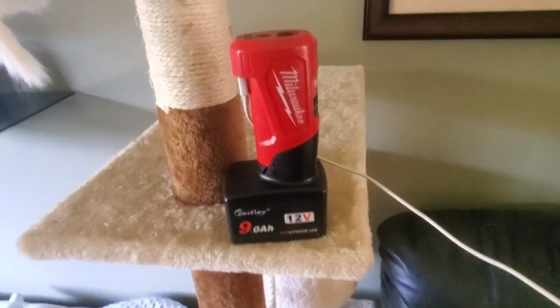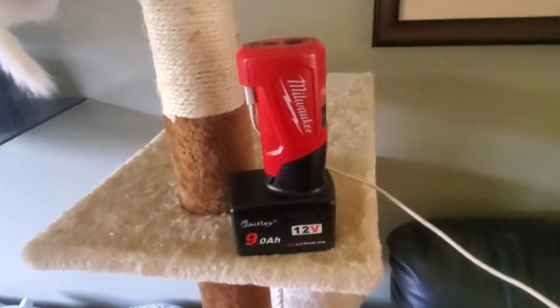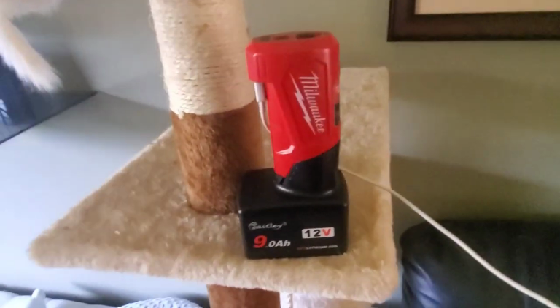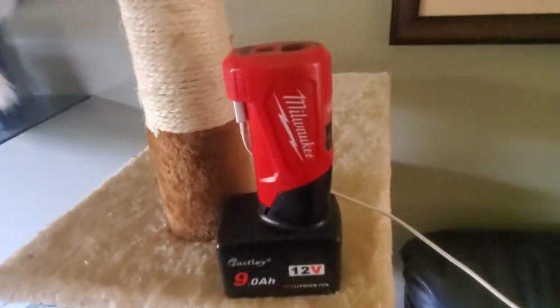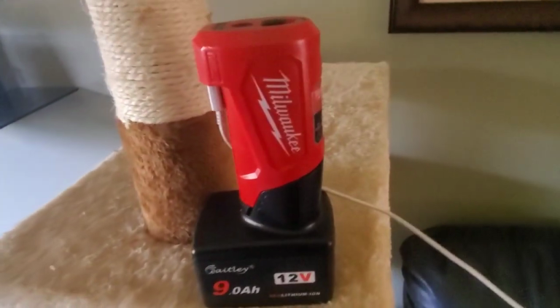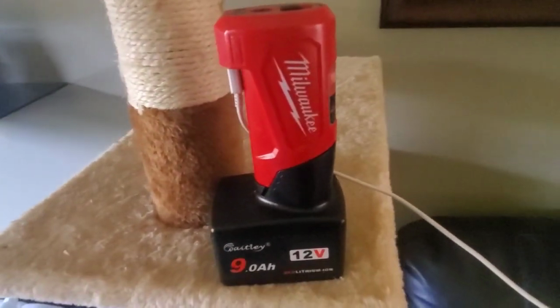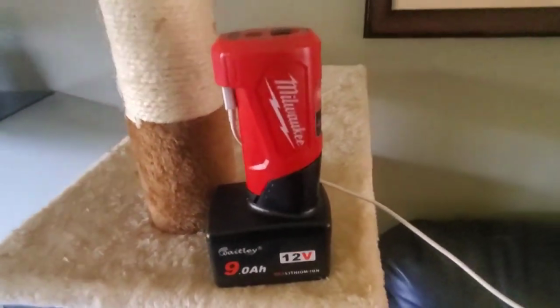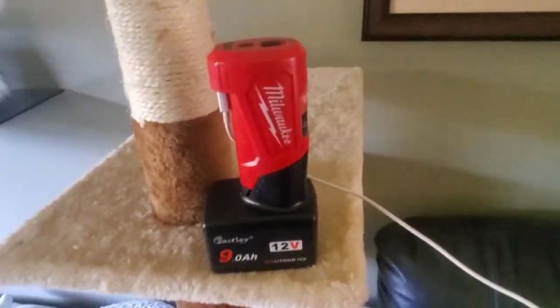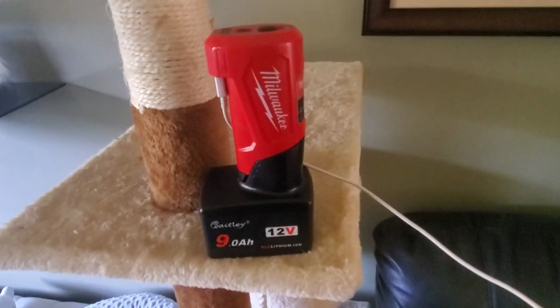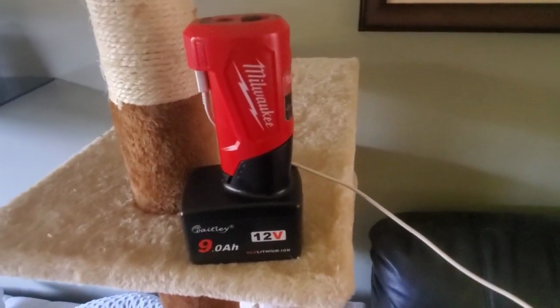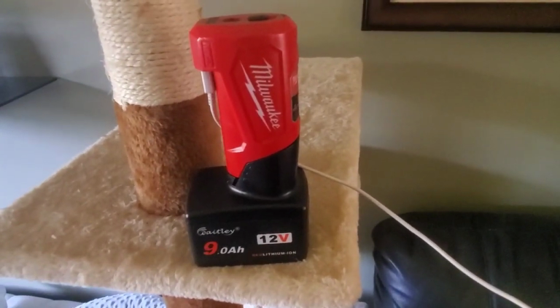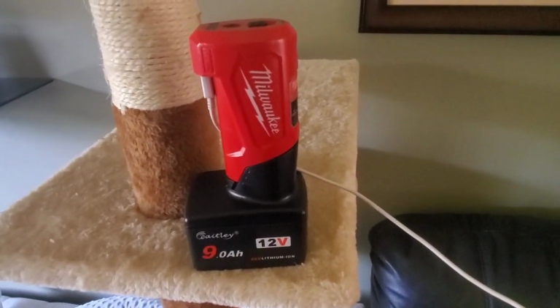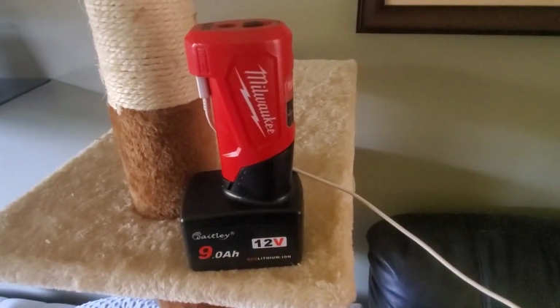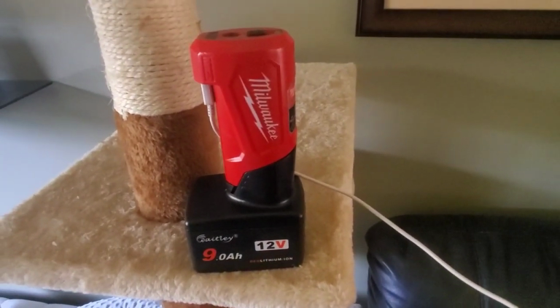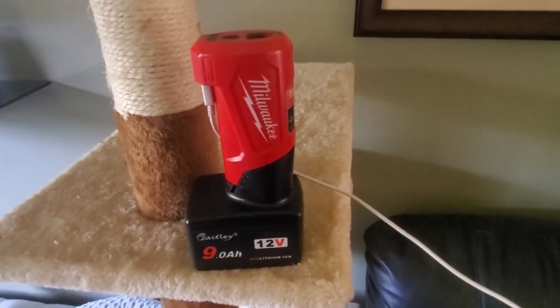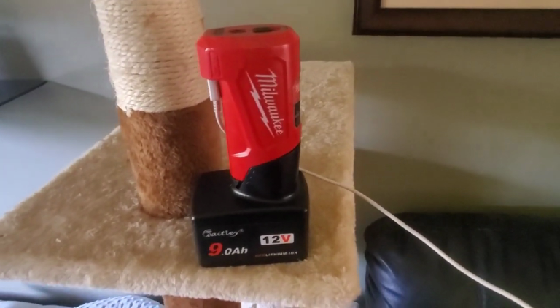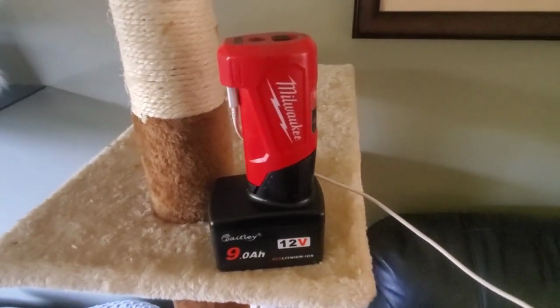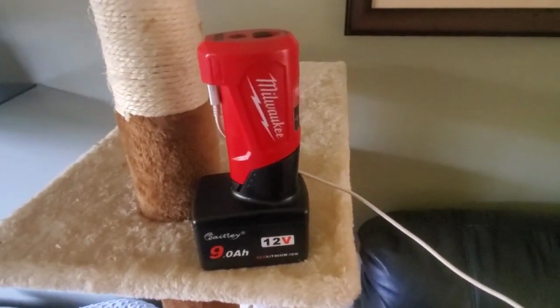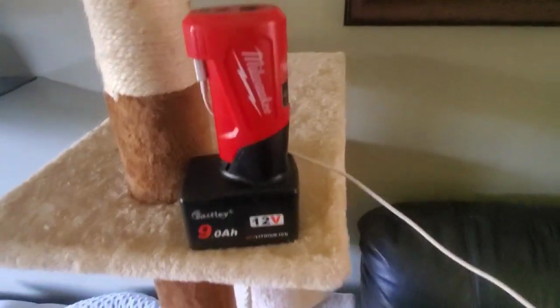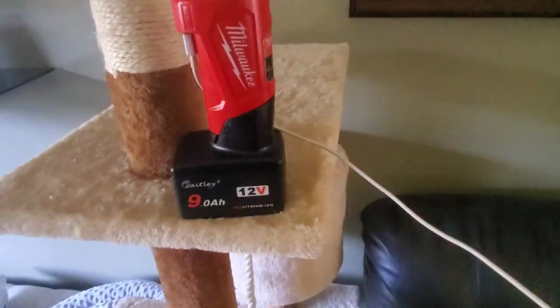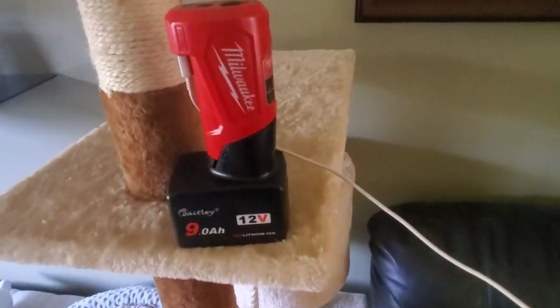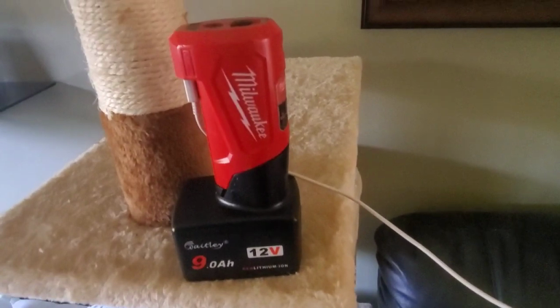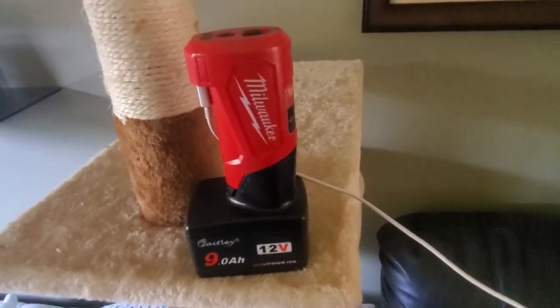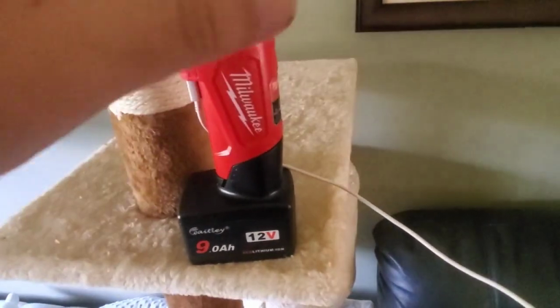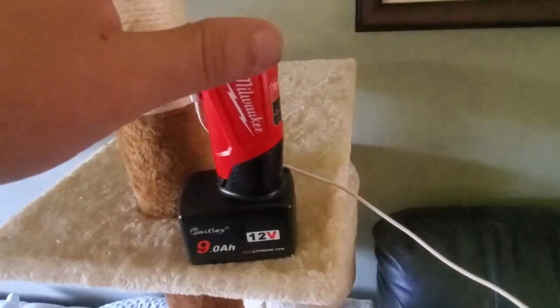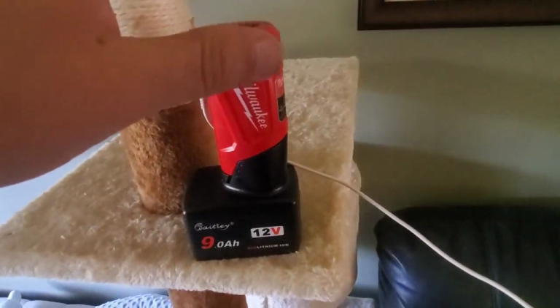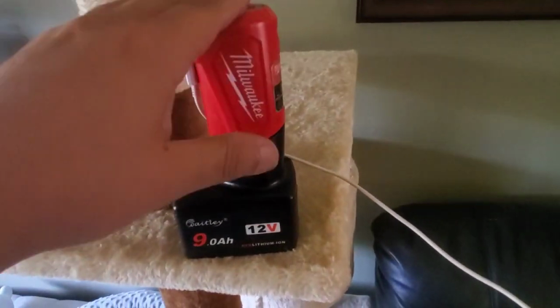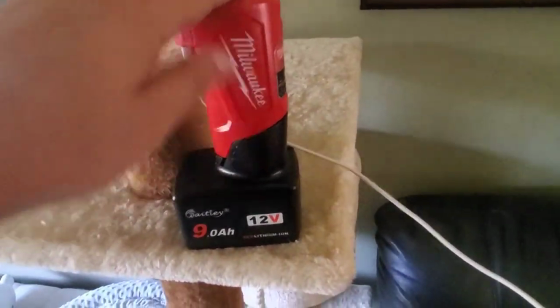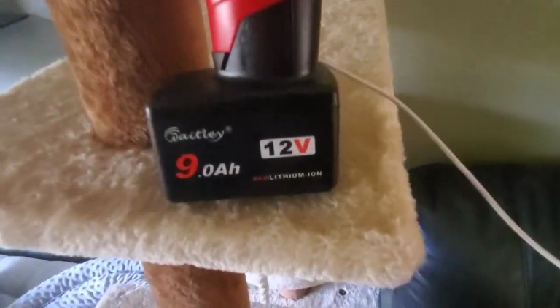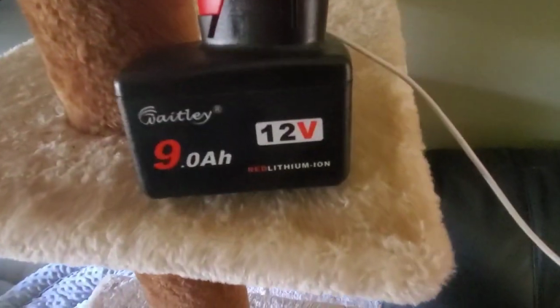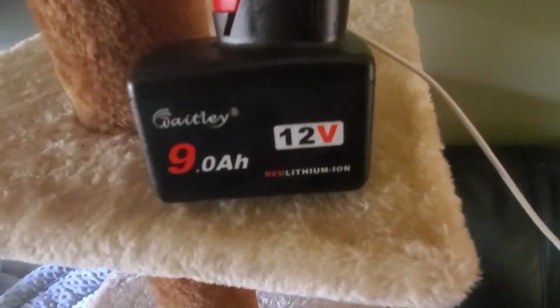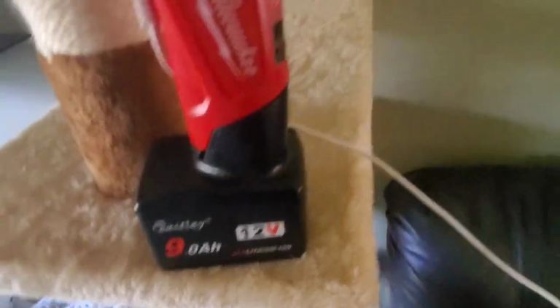Hey guys, just got home. I'm going to try to get to the depot but if not, tomorrow definitely. Anyway, I just want to let you guys know about the nine amp hour battery.